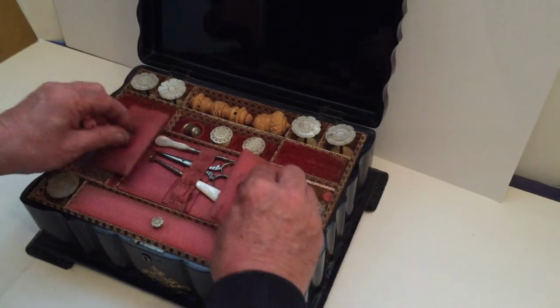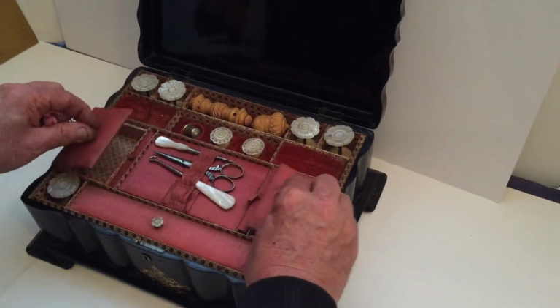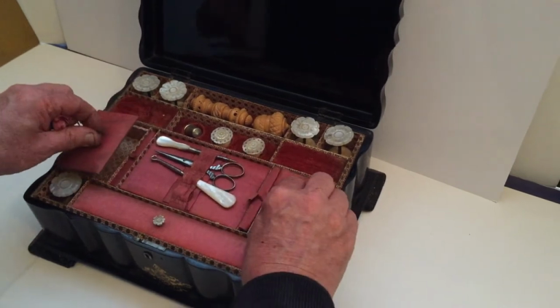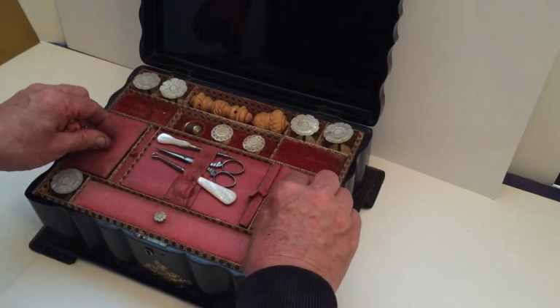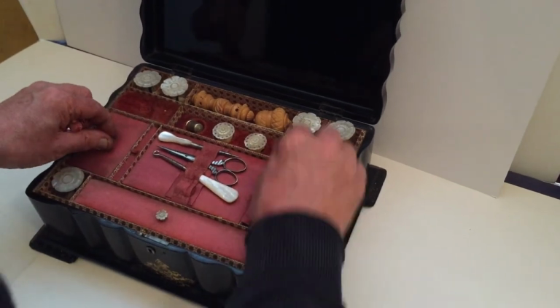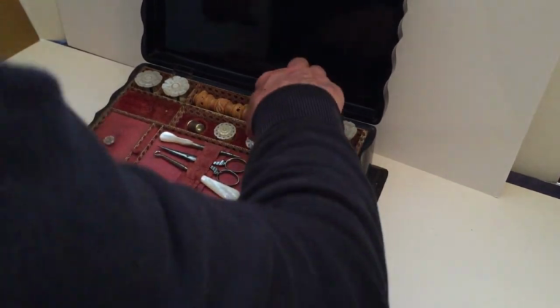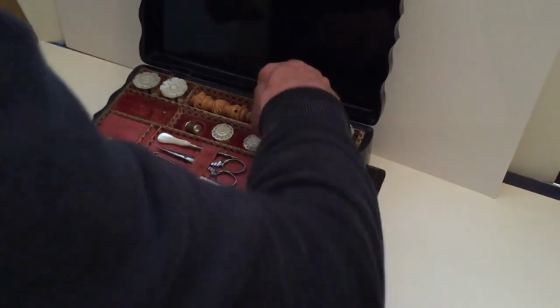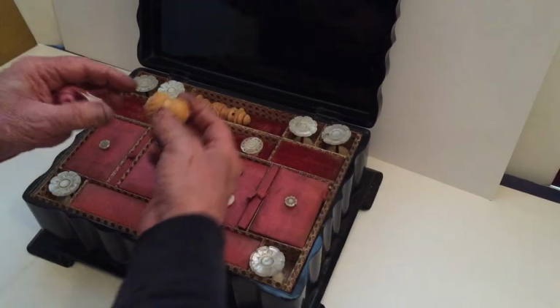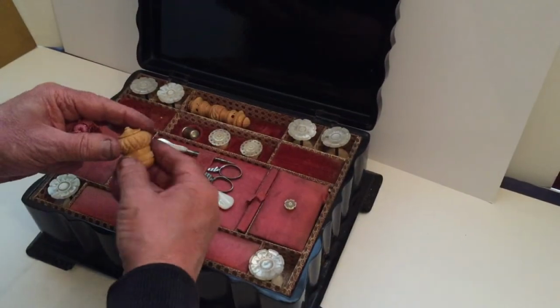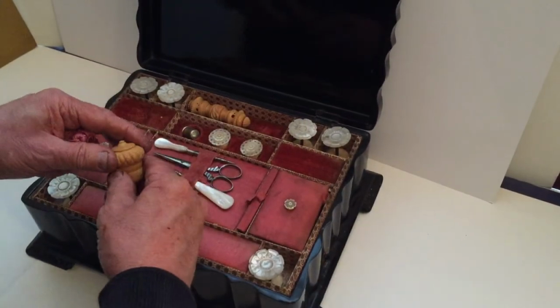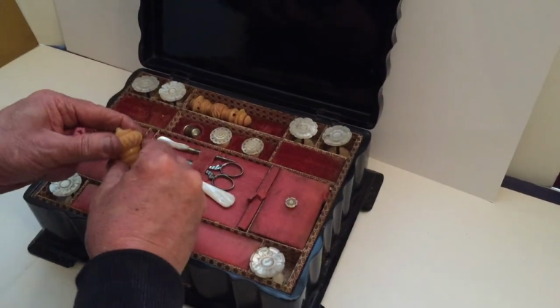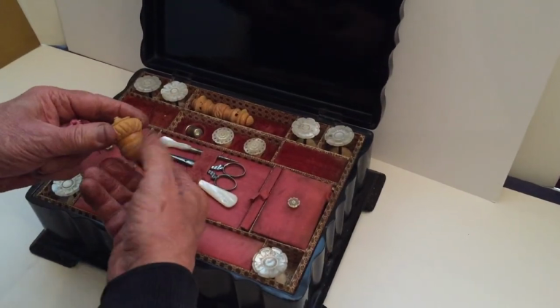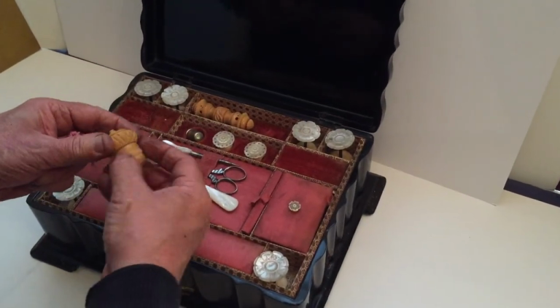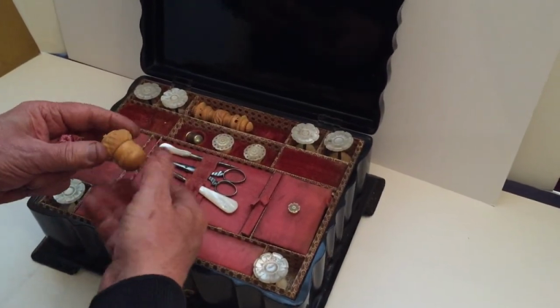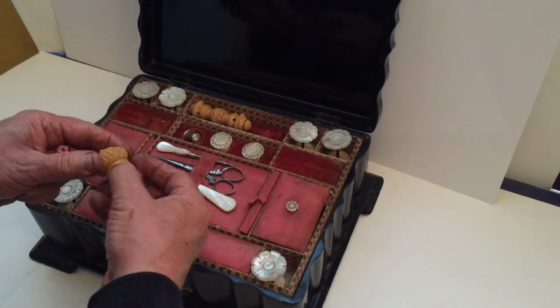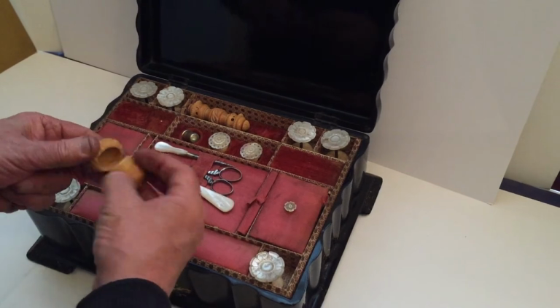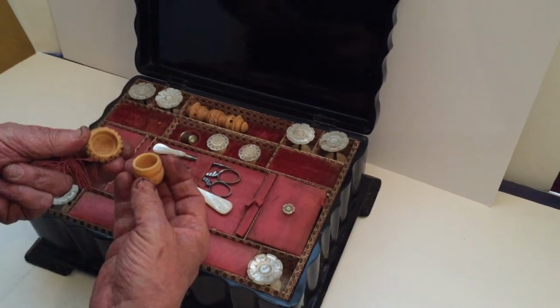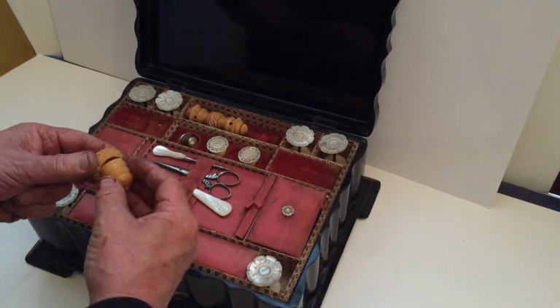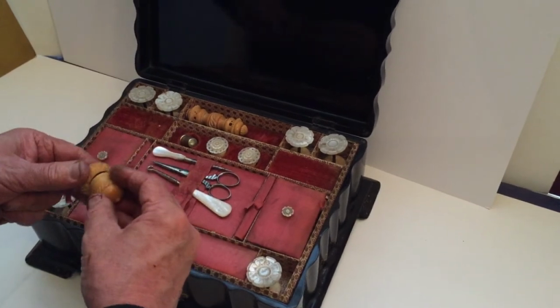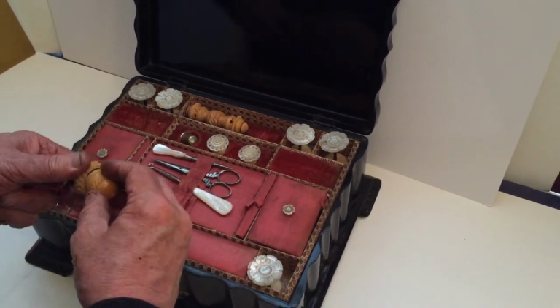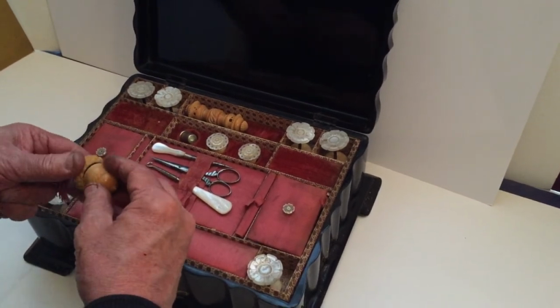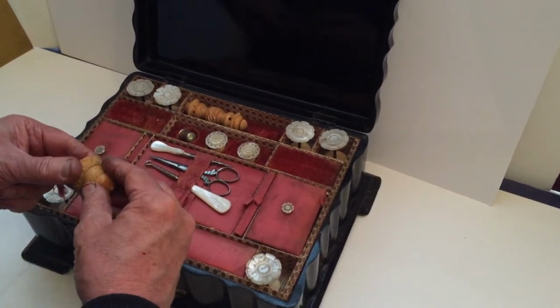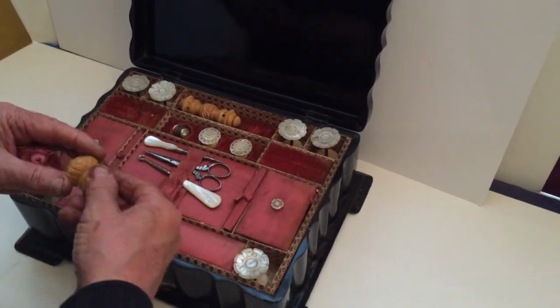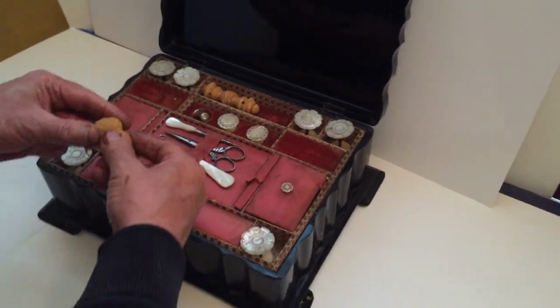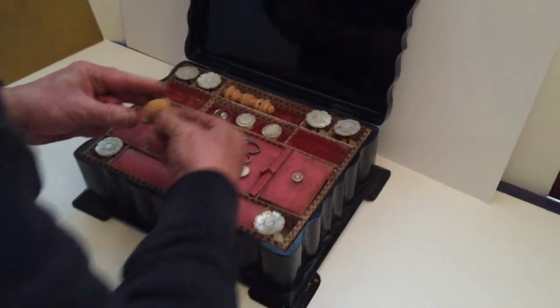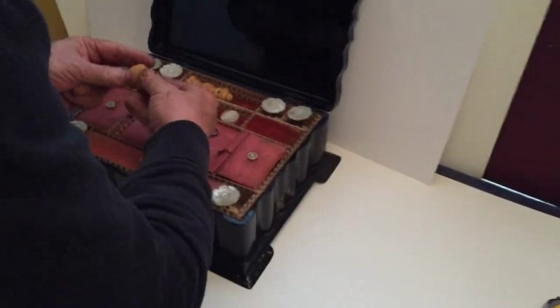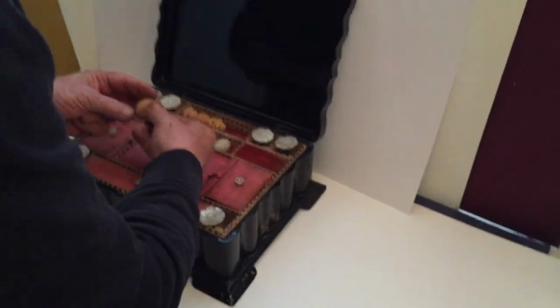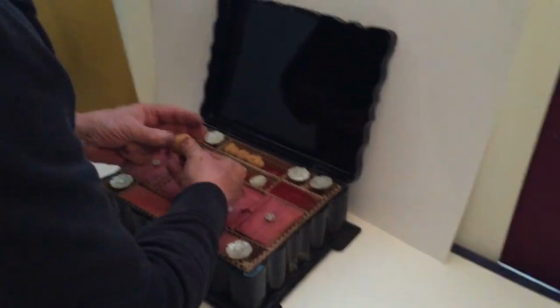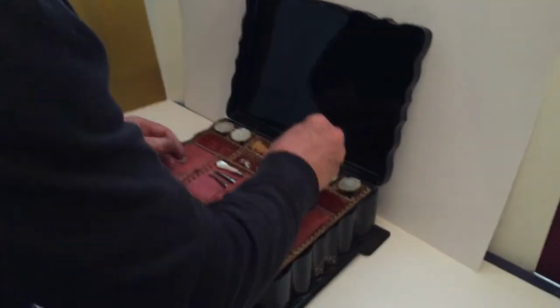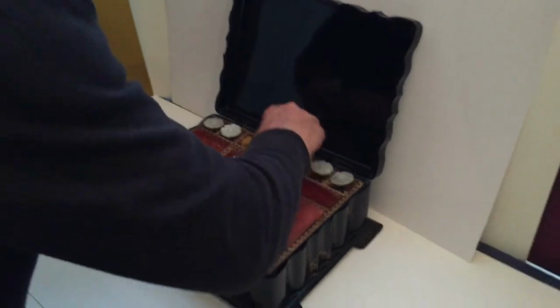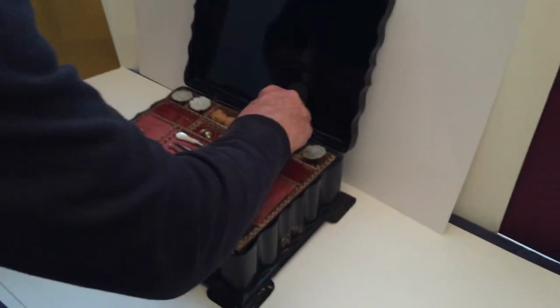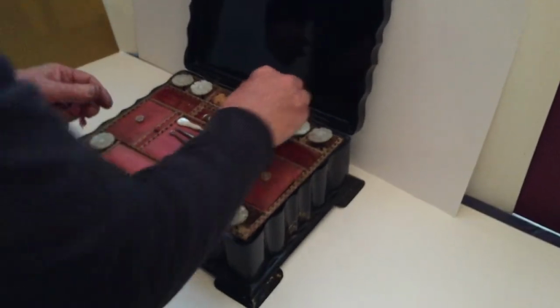There's a little vegetable ivory acorn needle thimble case, and a little needle case in vegetable ivory as well.